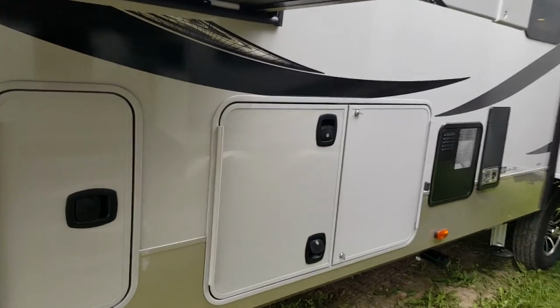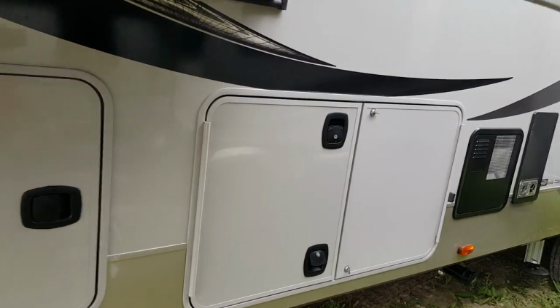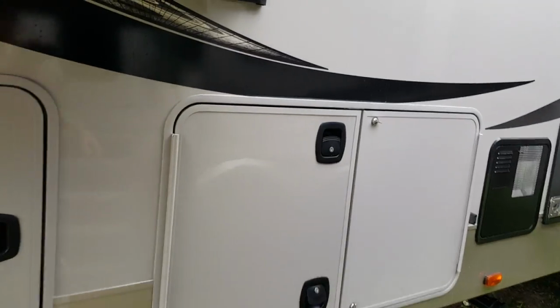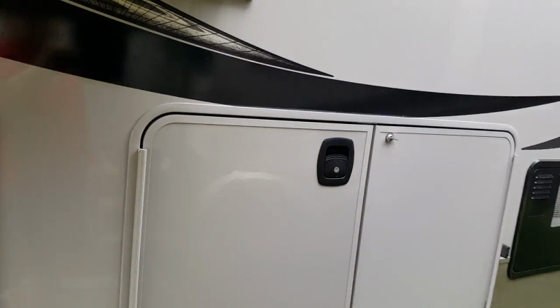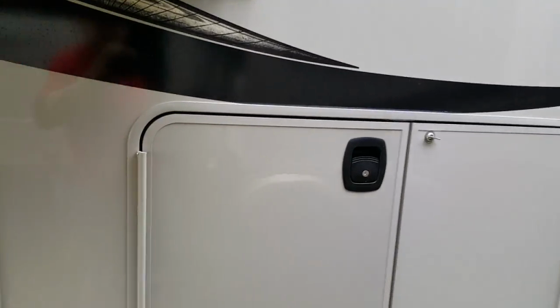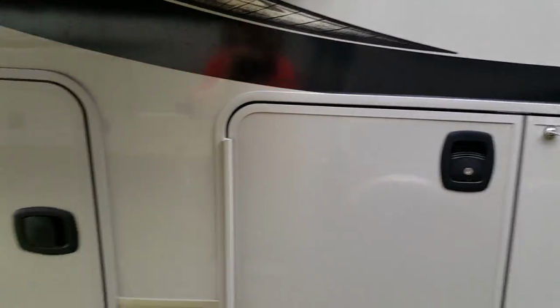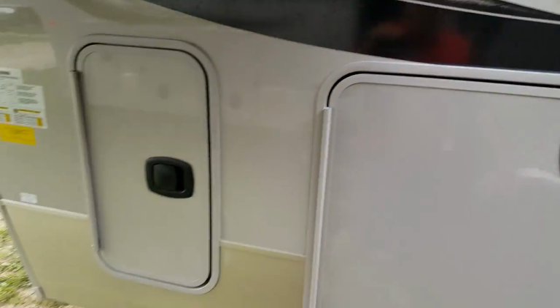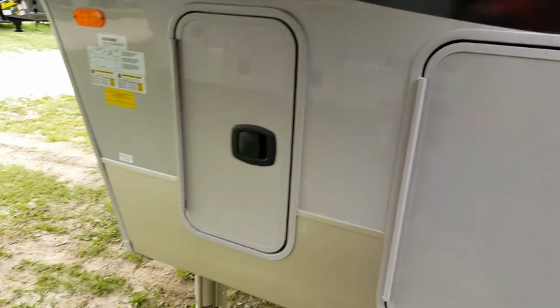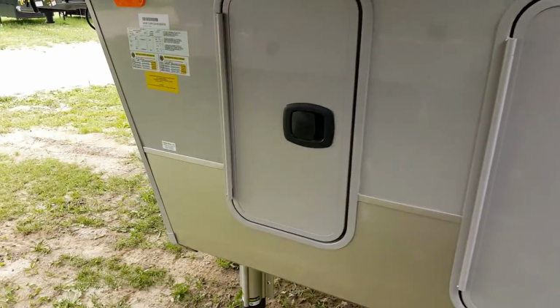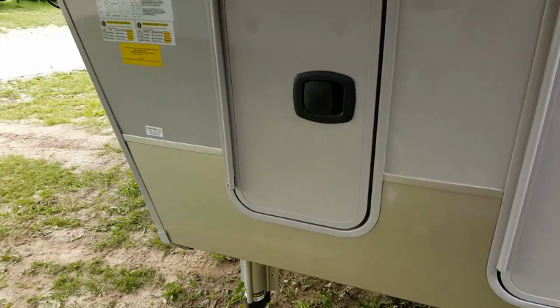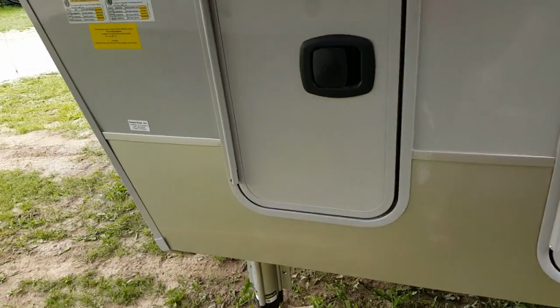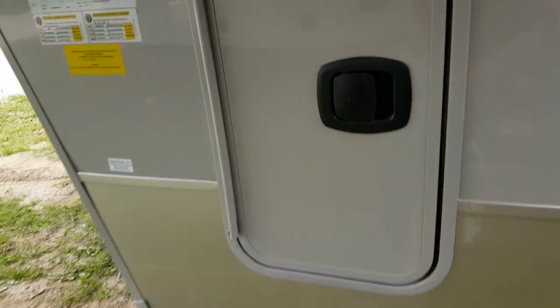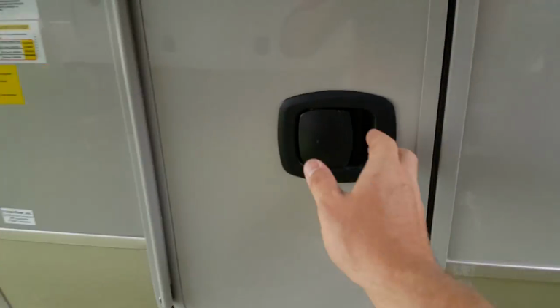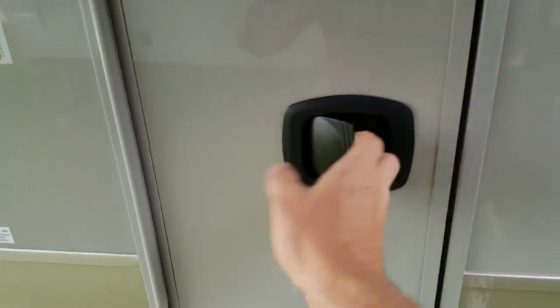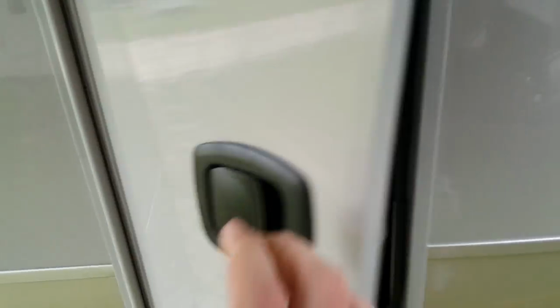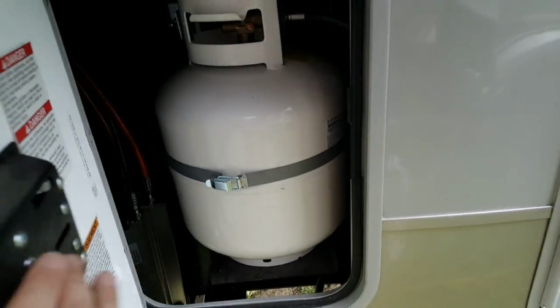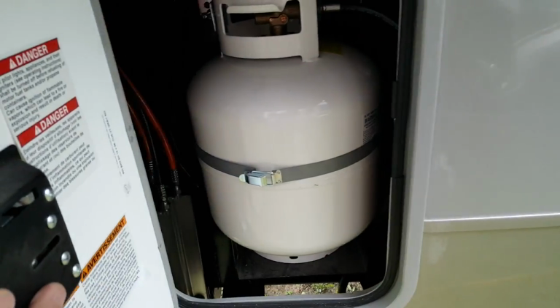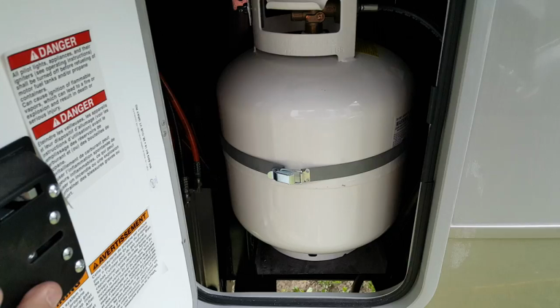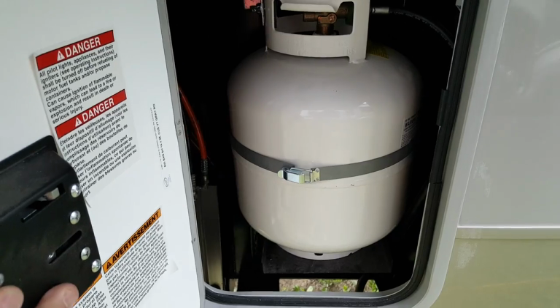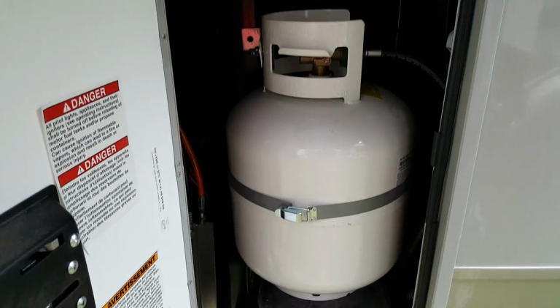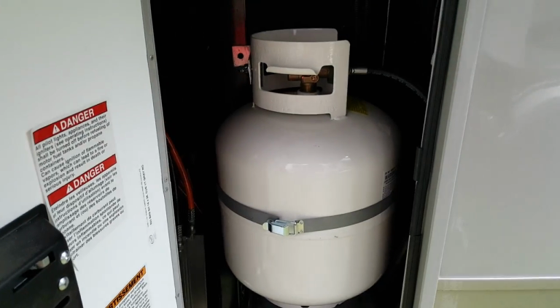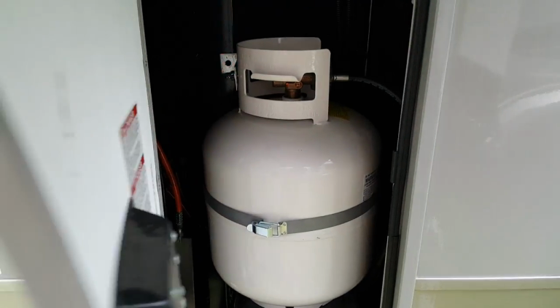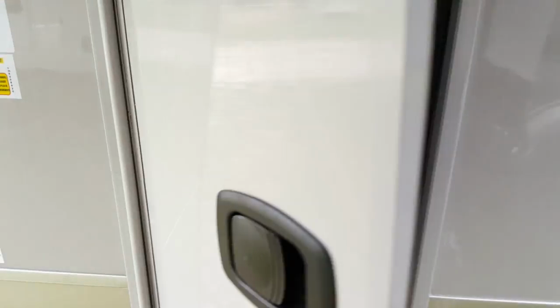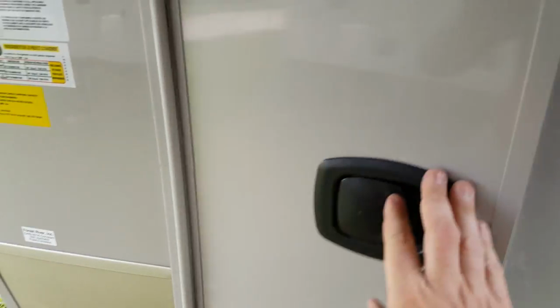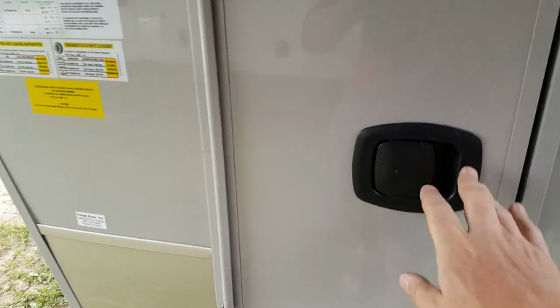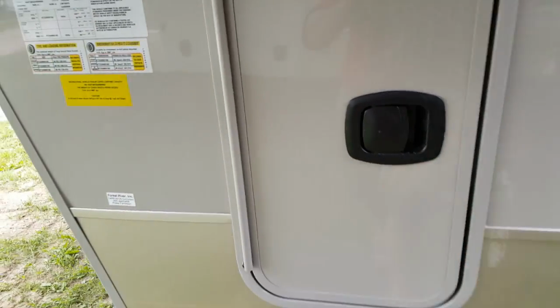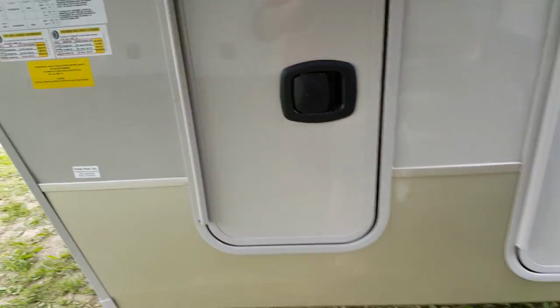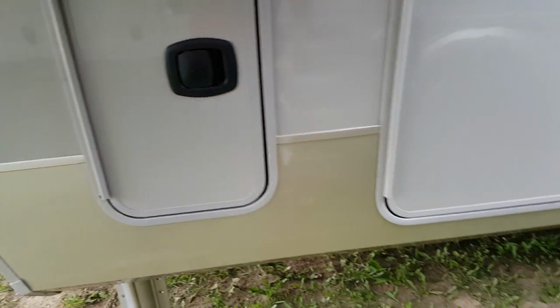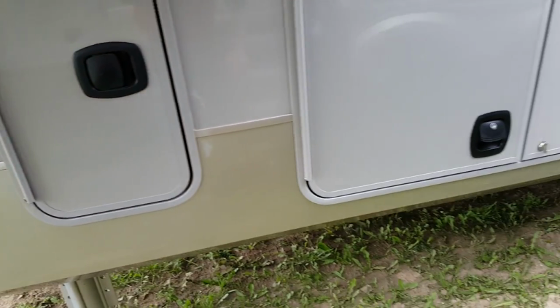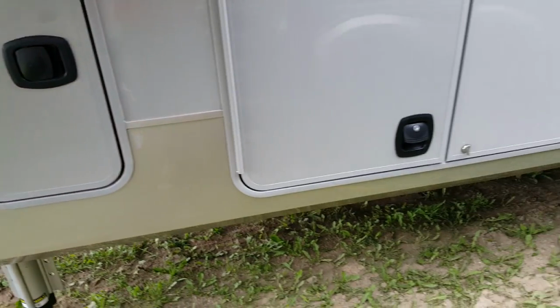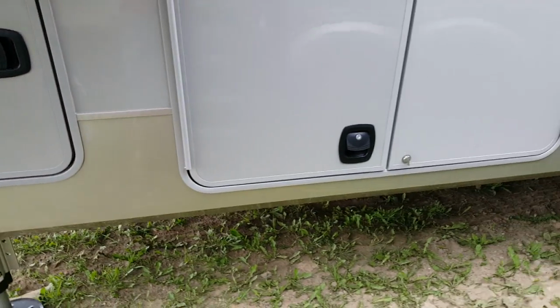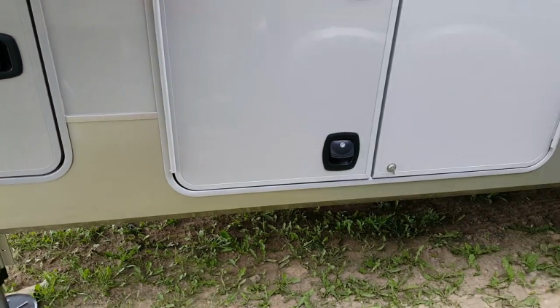It's got a total of 60 pounds of propane — a 20-pounder on this side, and then on the other side there are two 20-pounders on a slide-out tray.